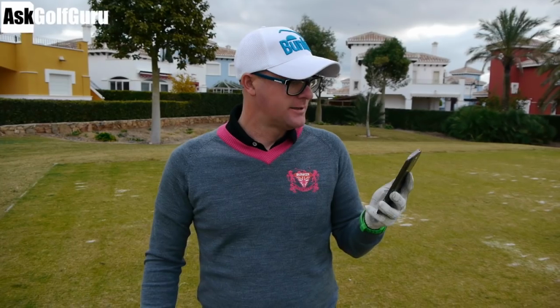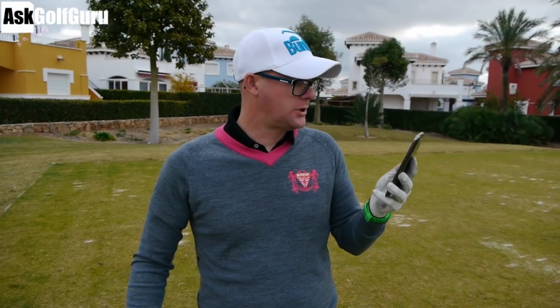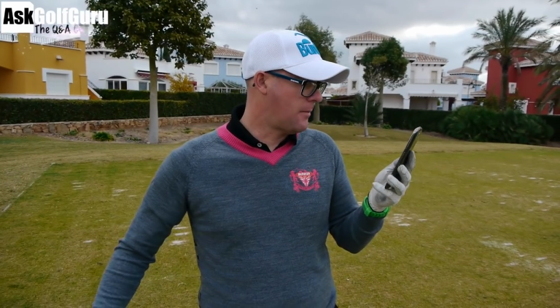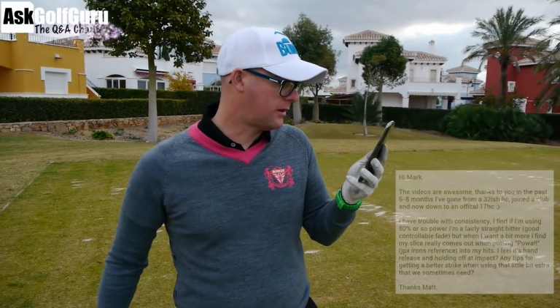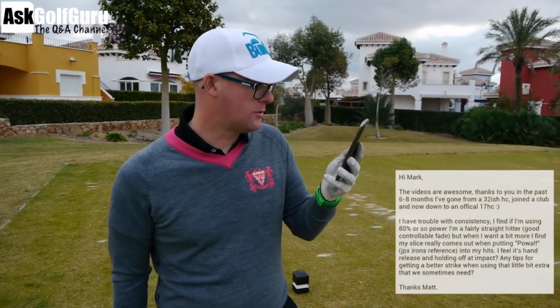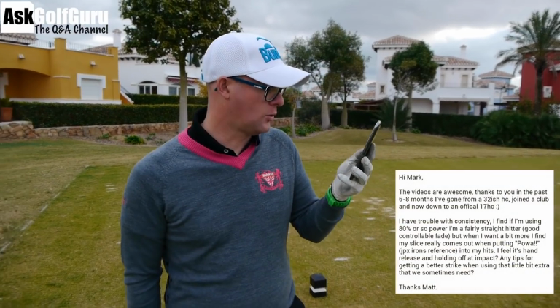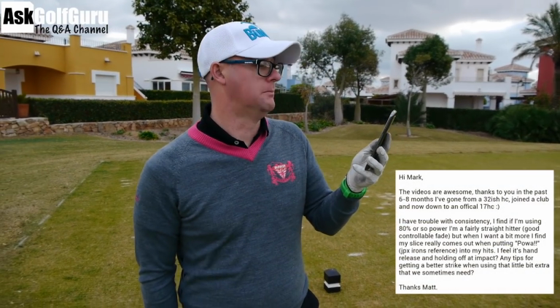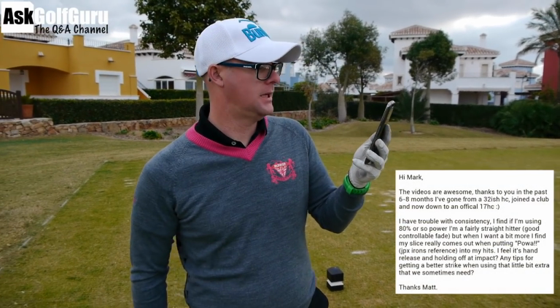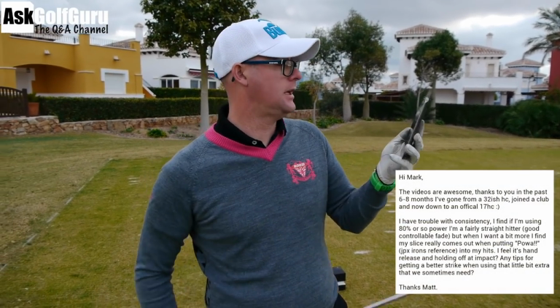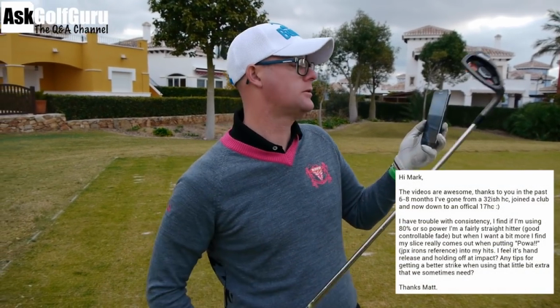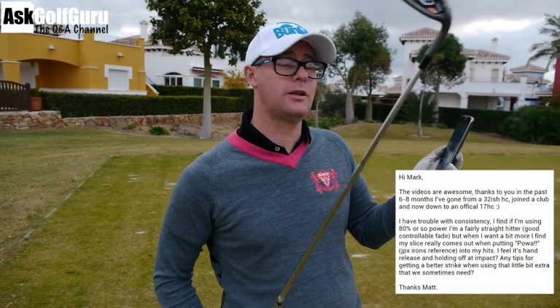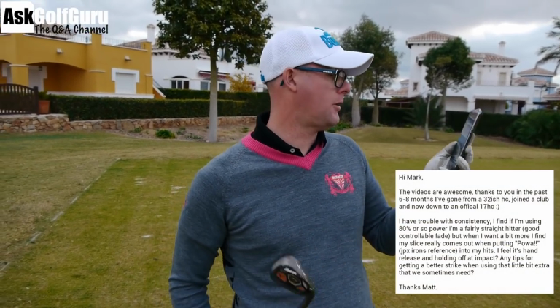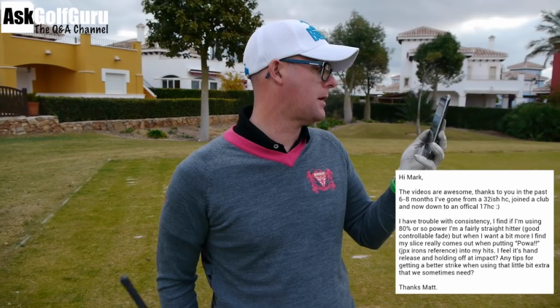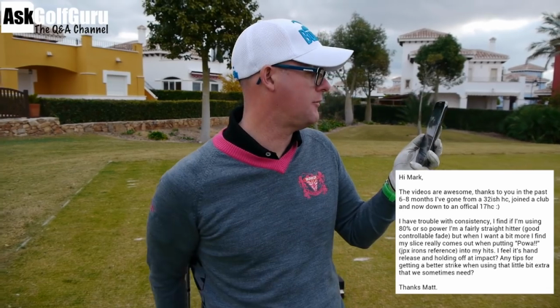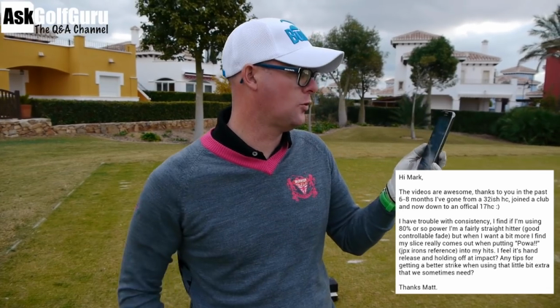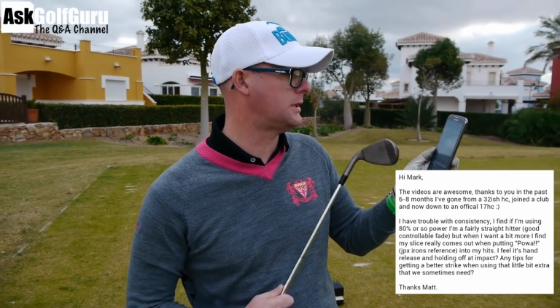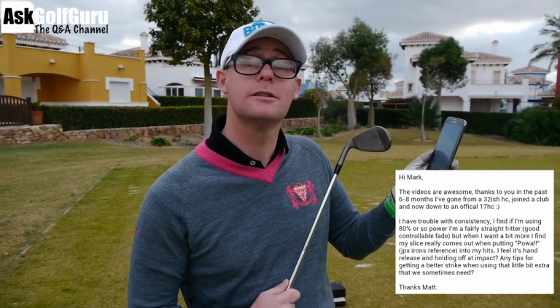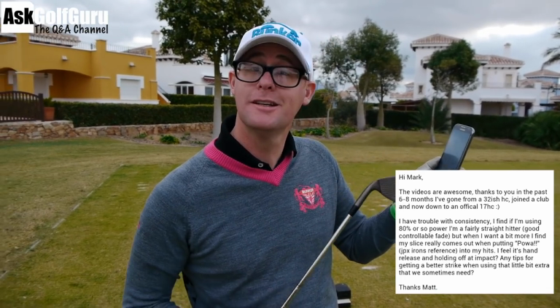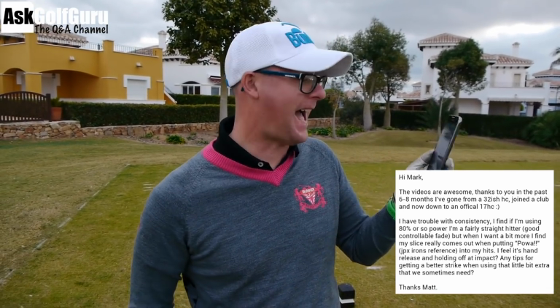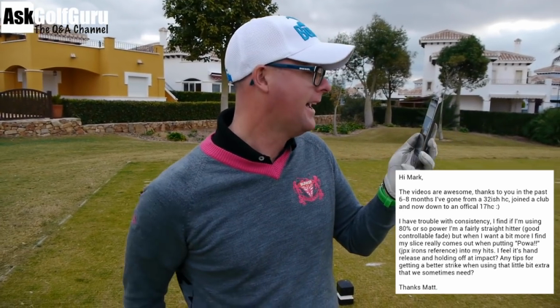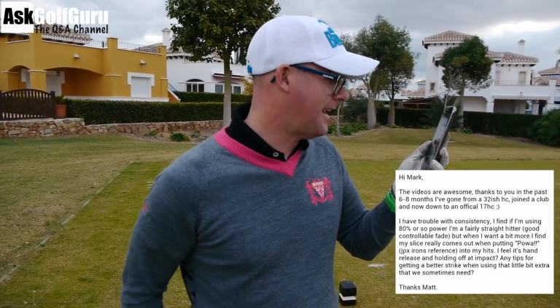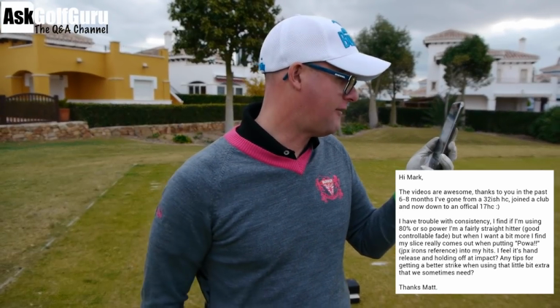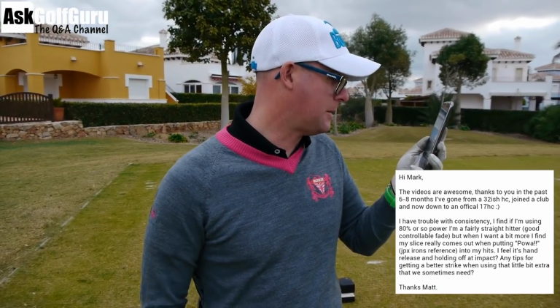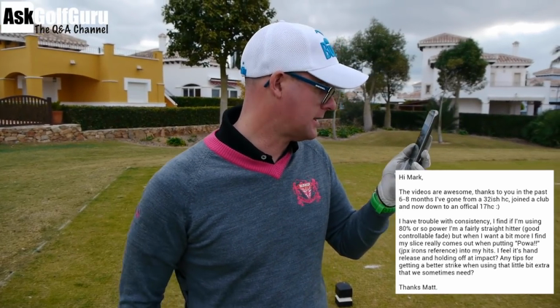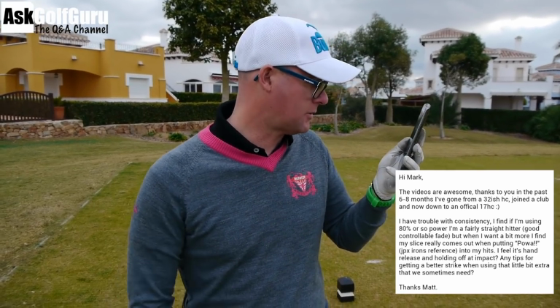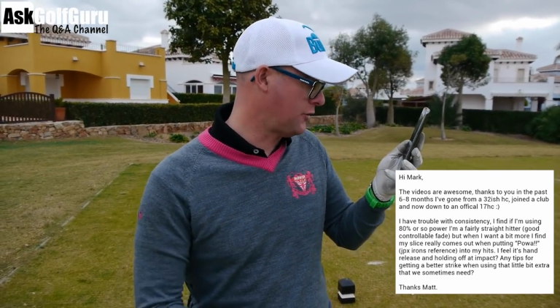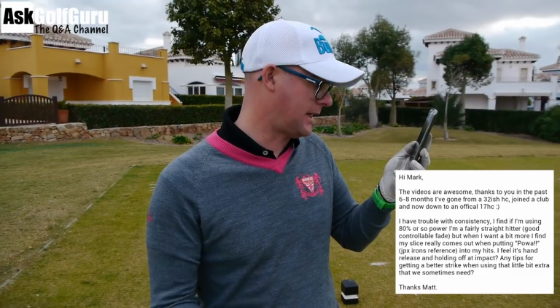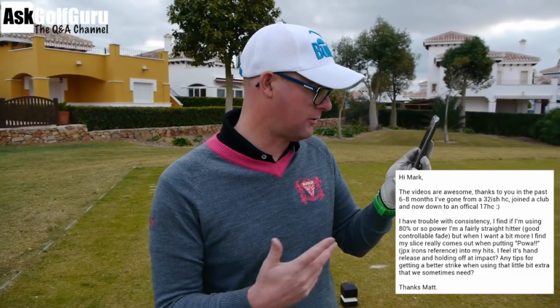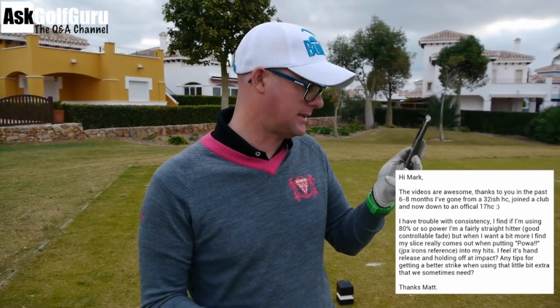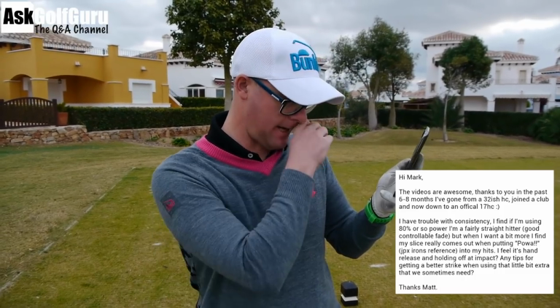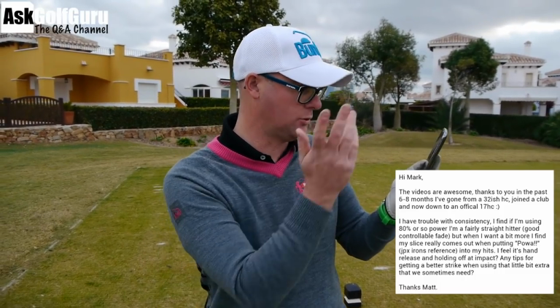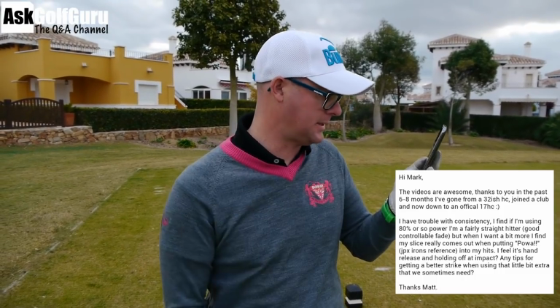Question. Hi Mark, the videos are awesome. Do you hear that Steve? We've got Steve on the camera here, the buzz man. The videos are awesome, he says — they're brilliant. Thank you. In the past 18 months, I've gone from 32 handicap down to about 17 handicap and joined the club, he says. I have trouble with consistency.